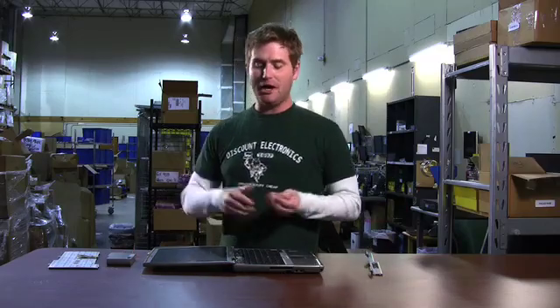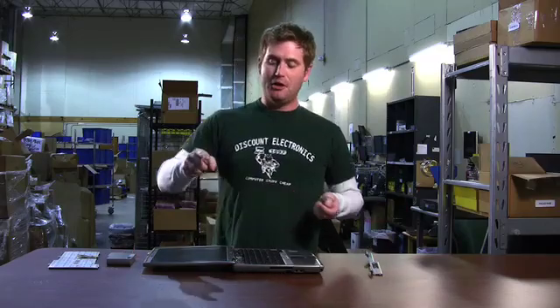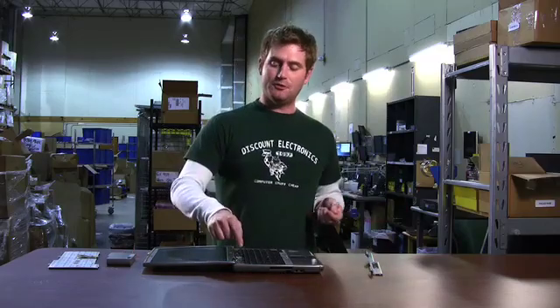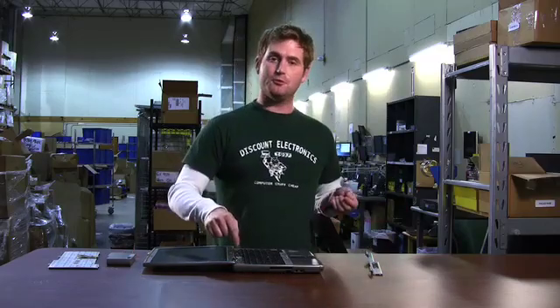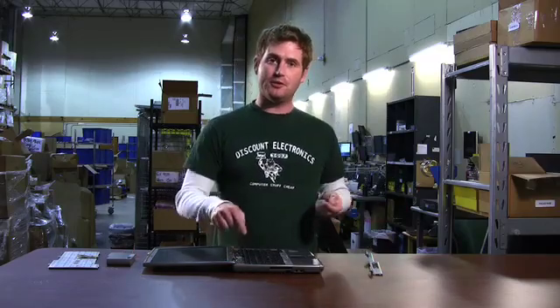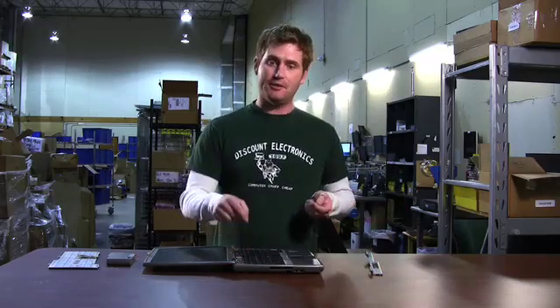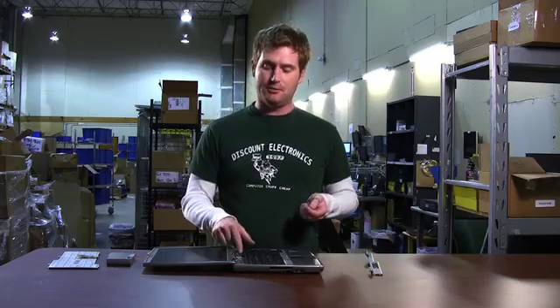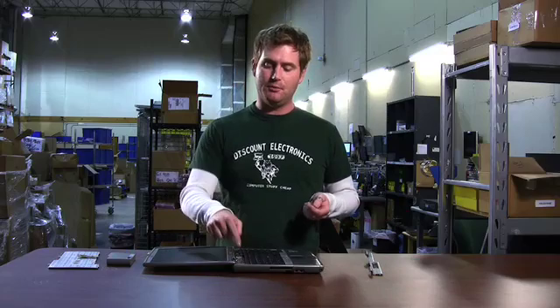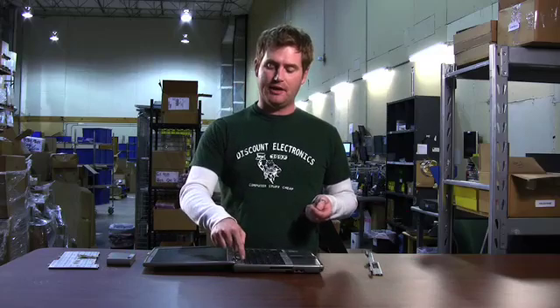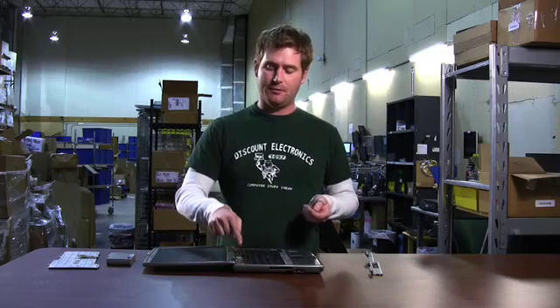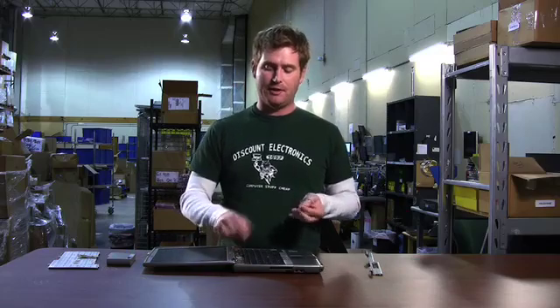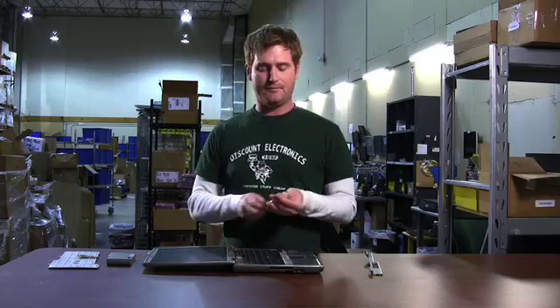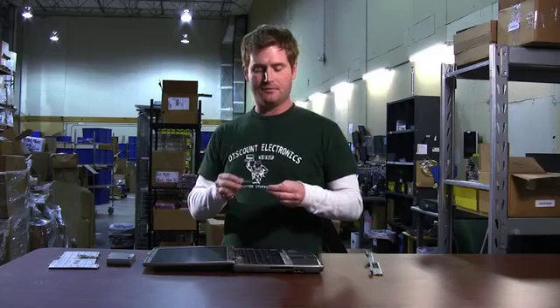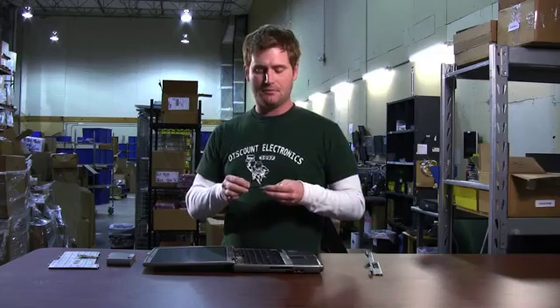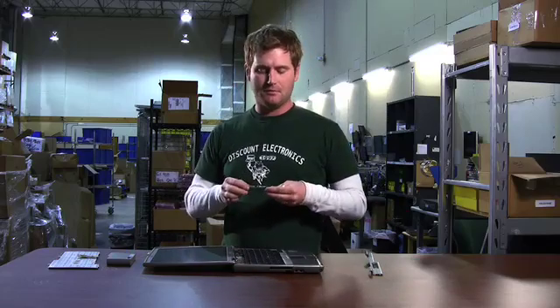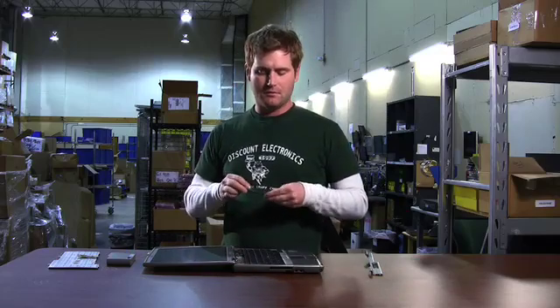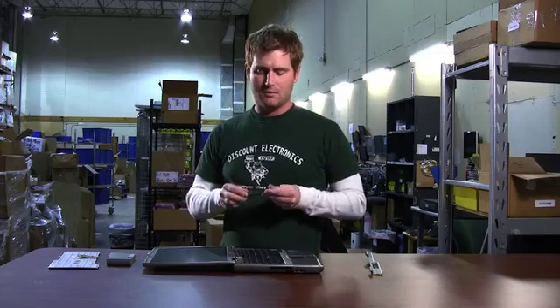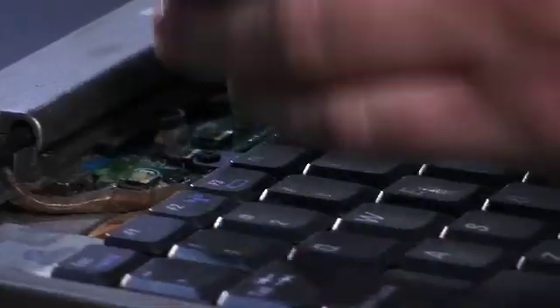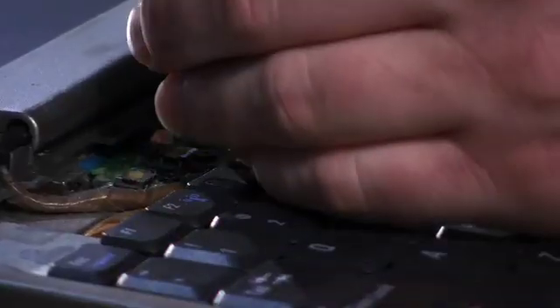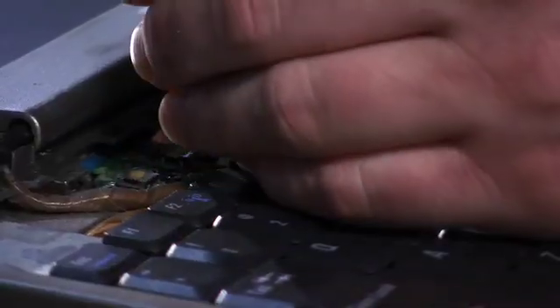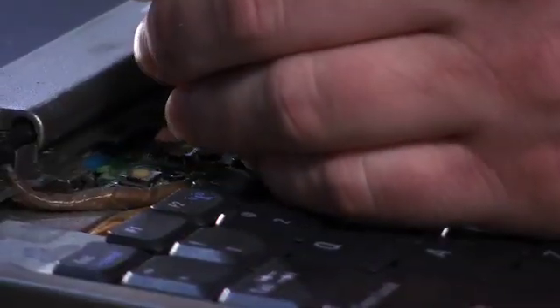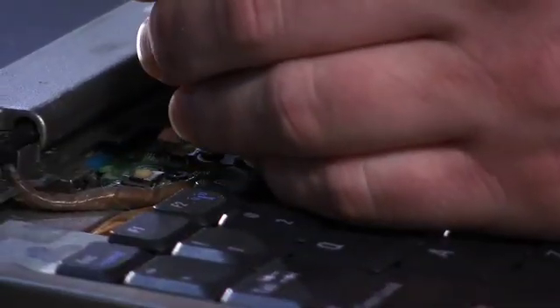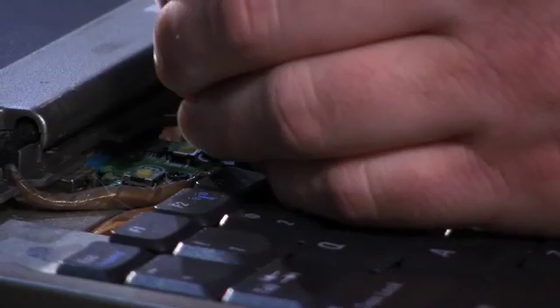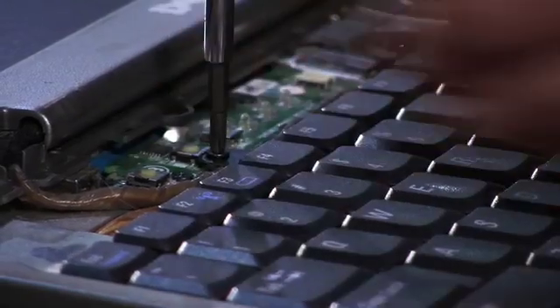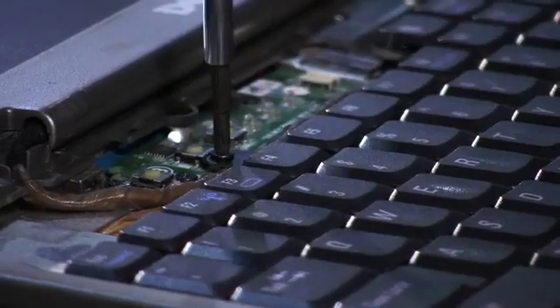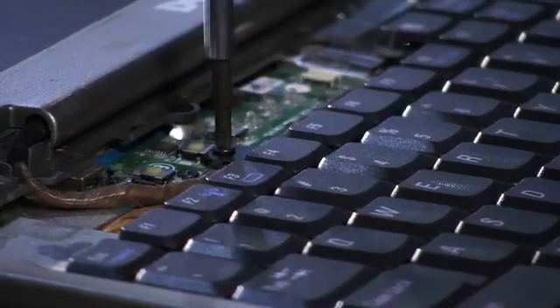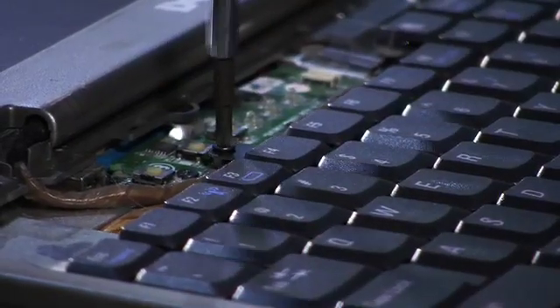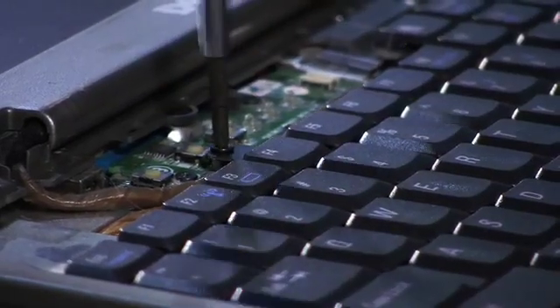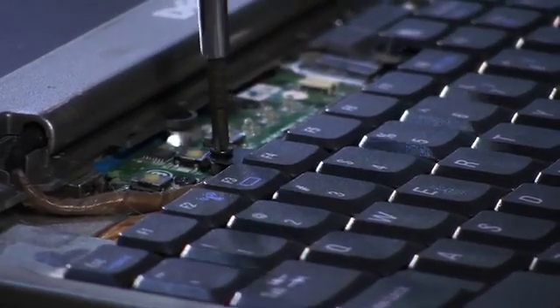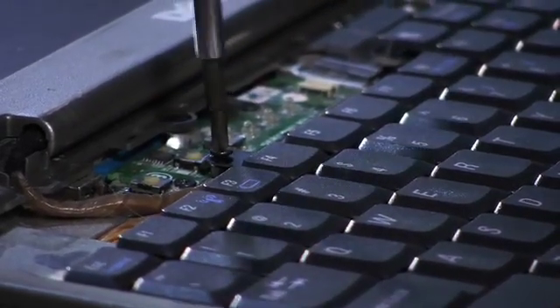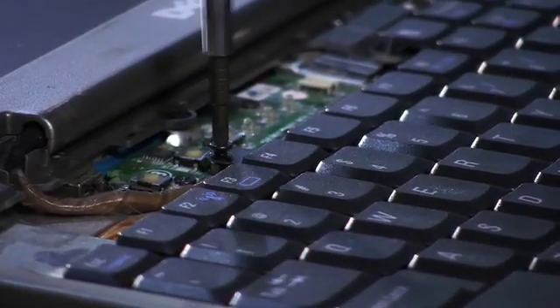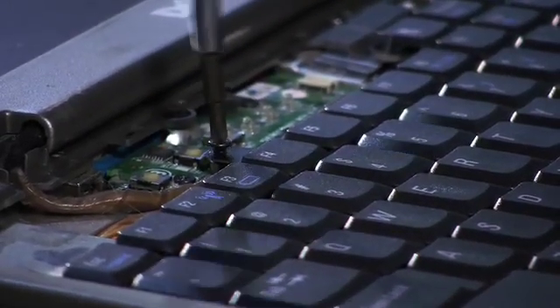There are two screws in the top of the keyboard — one on the left, one on the right. So now we need our small Phillips screwdriver, and we just remove these screws.